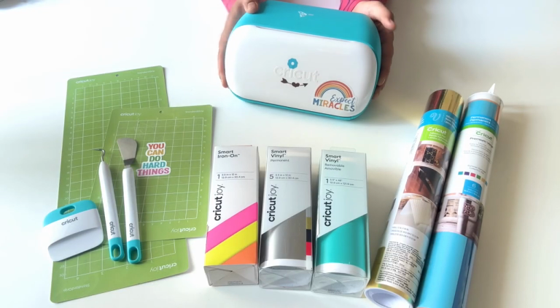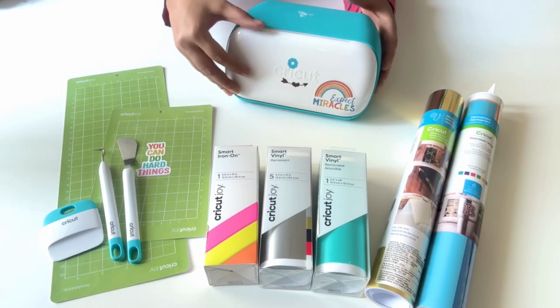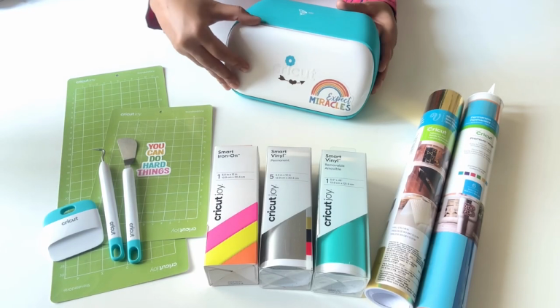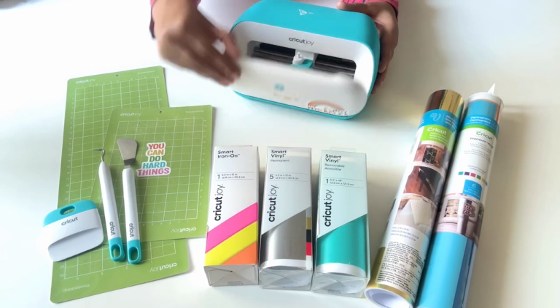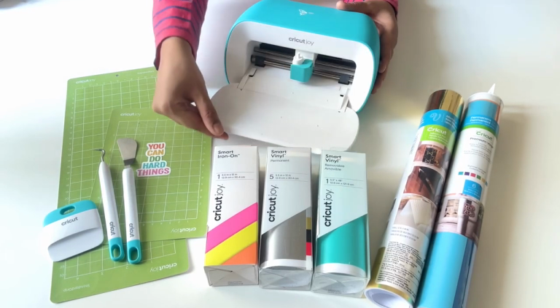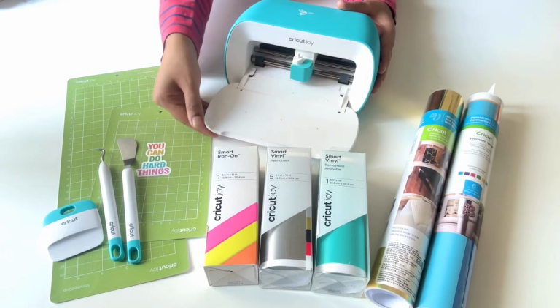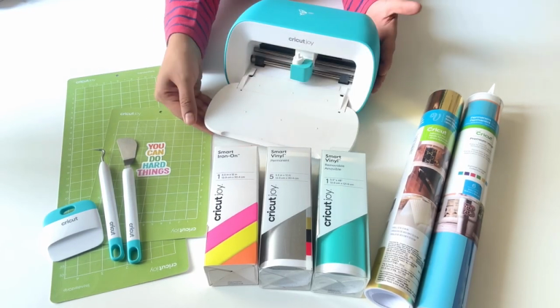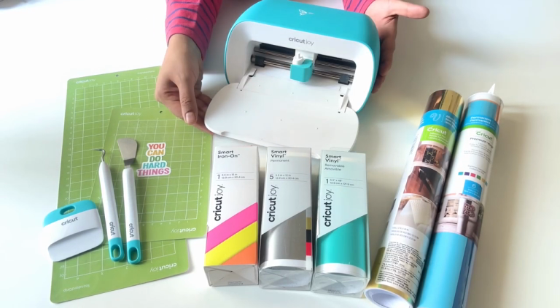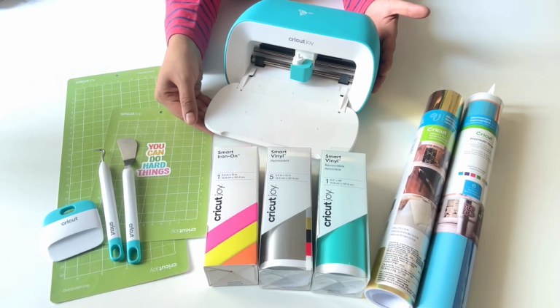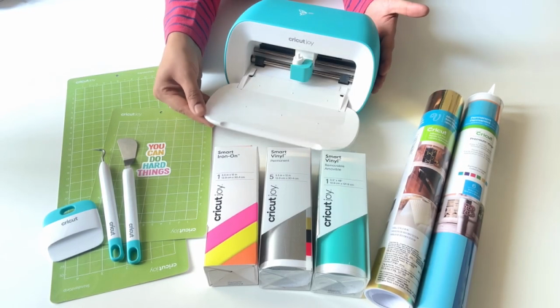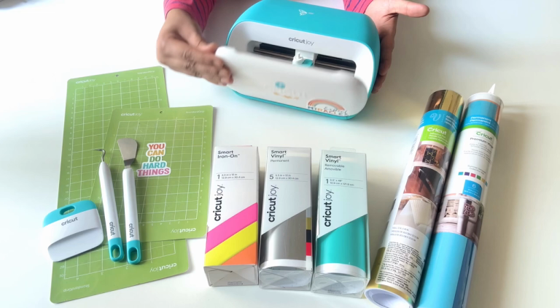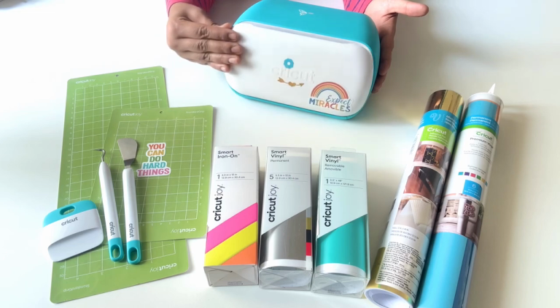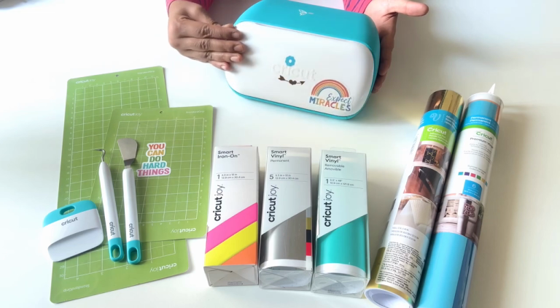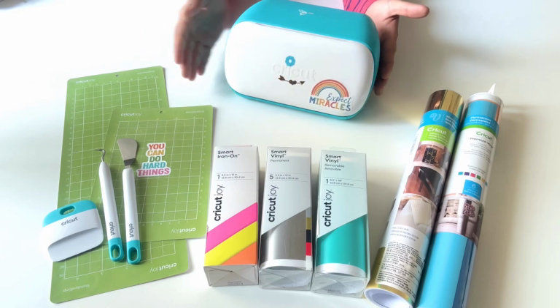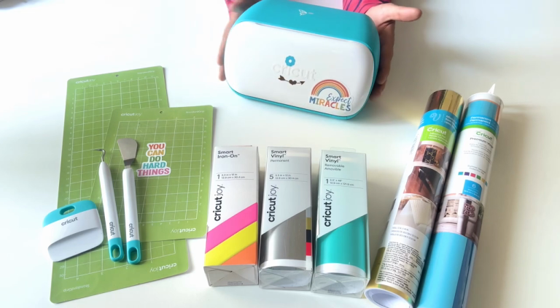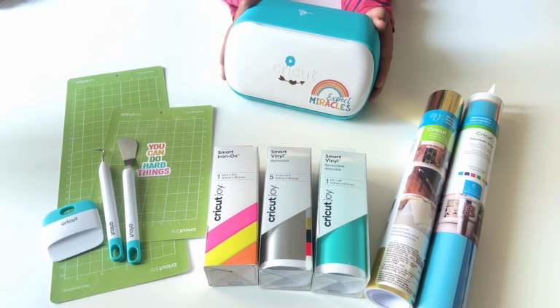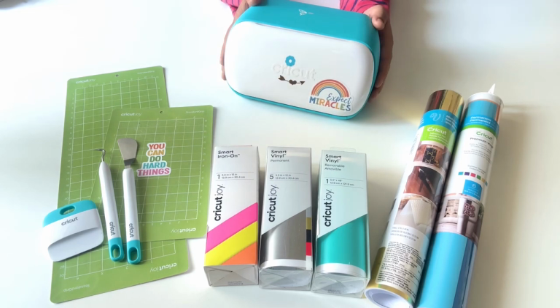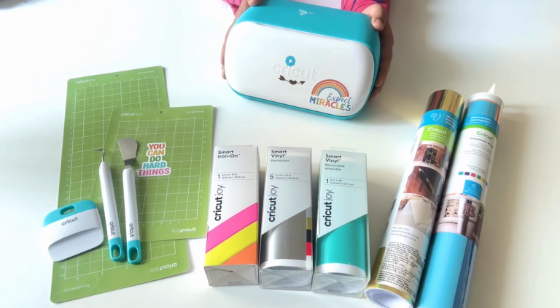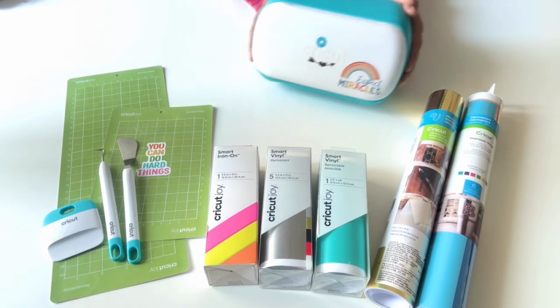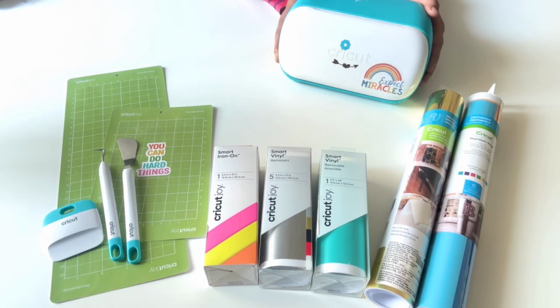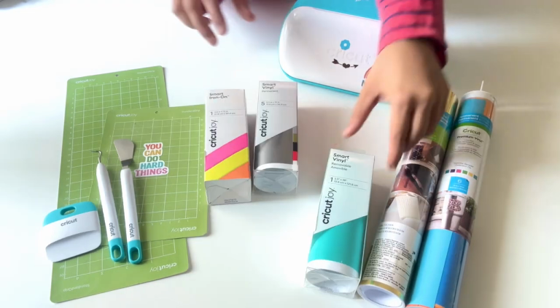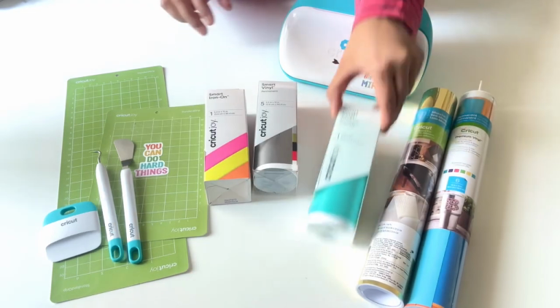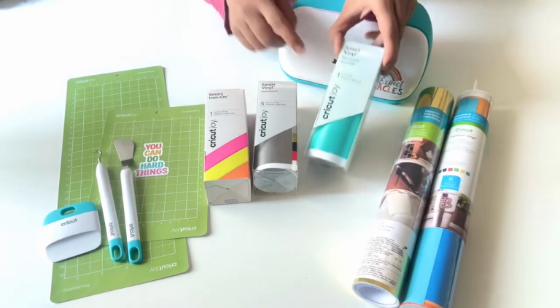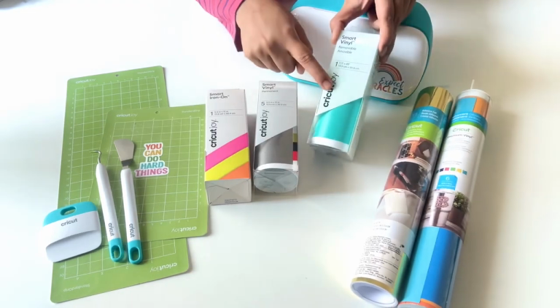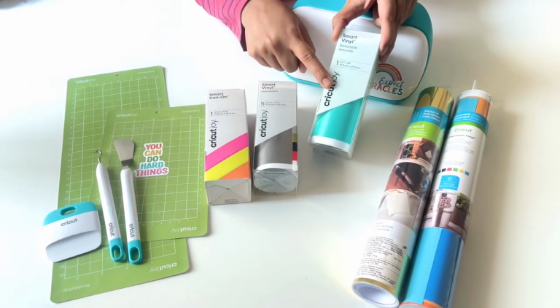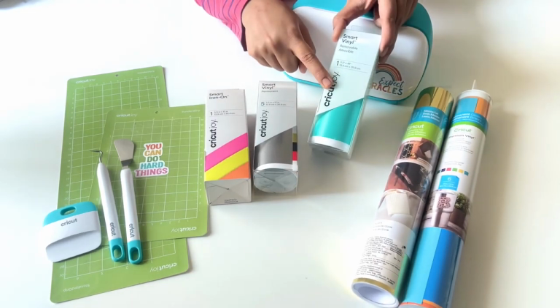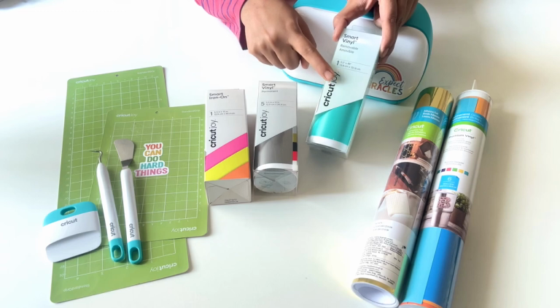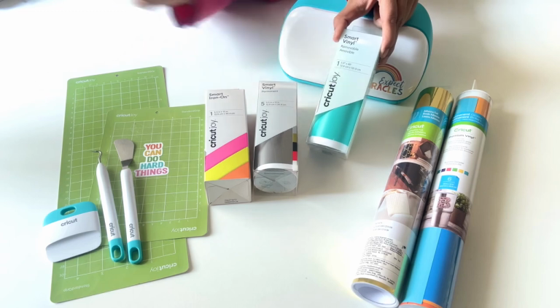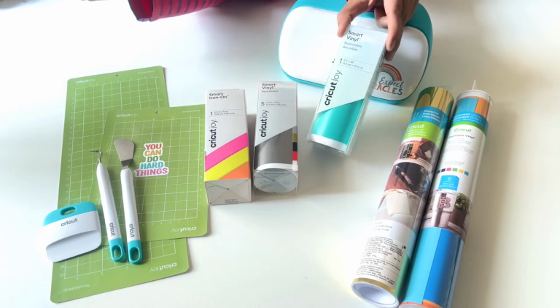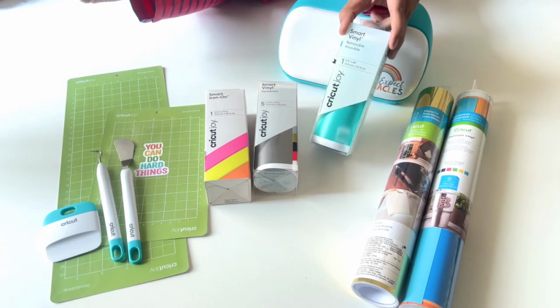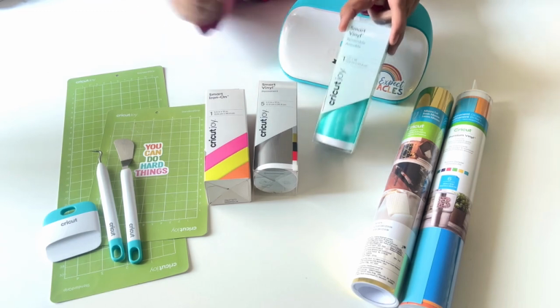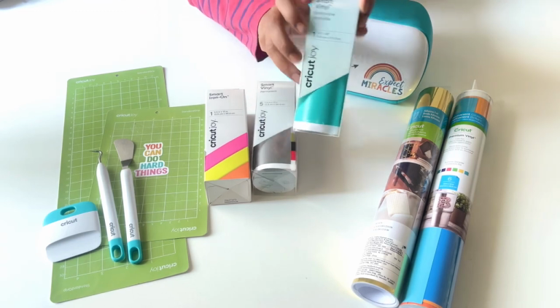The Cricut Joy is one of the most compact and versatile machines by Cricut. It's super easy to use with no multiple buttons for various functions. Now I'm going to show you various kinds of vinyls — this one is a removable vinyl.